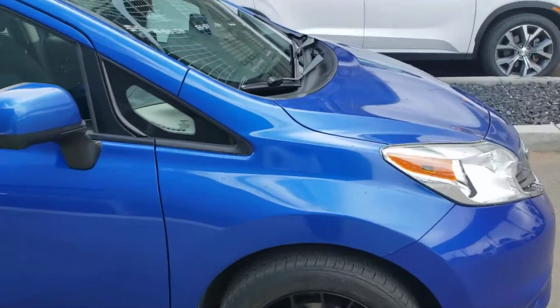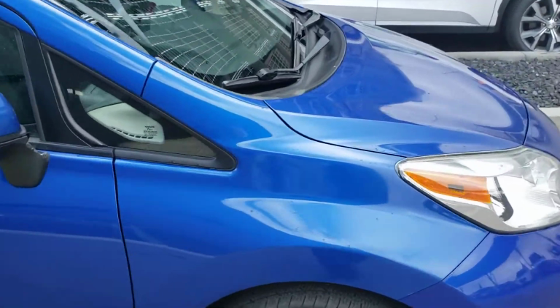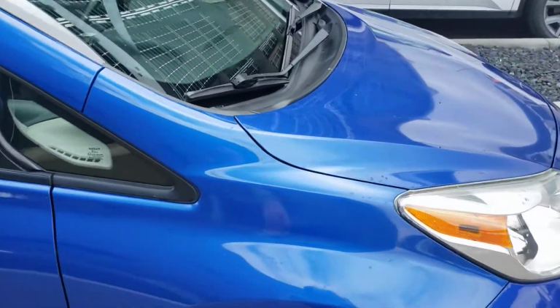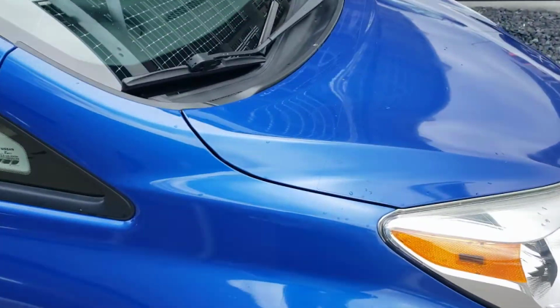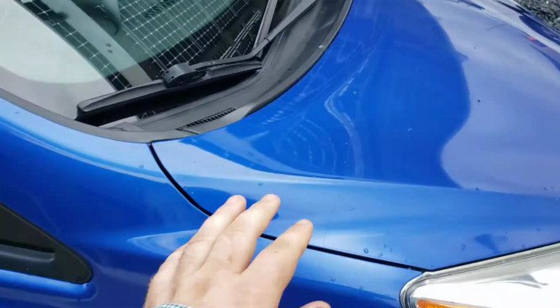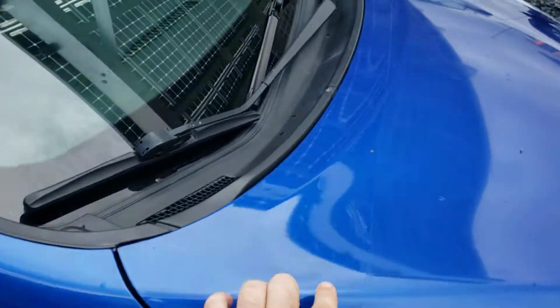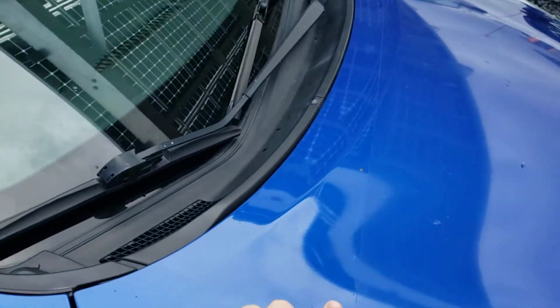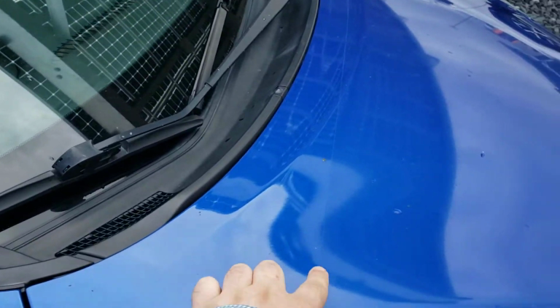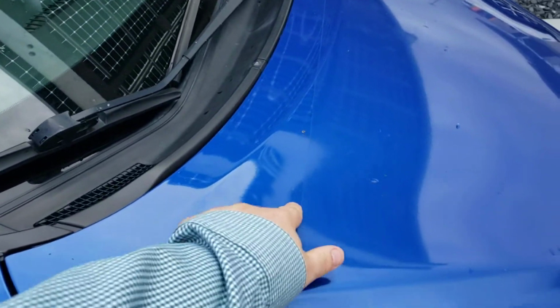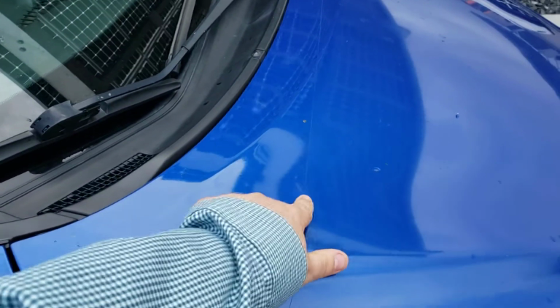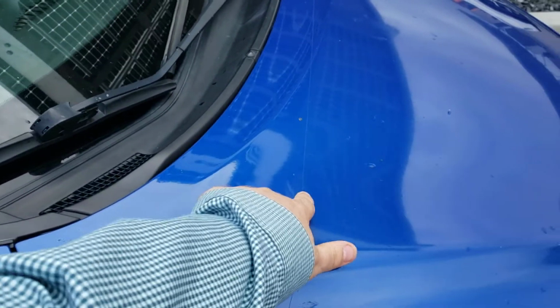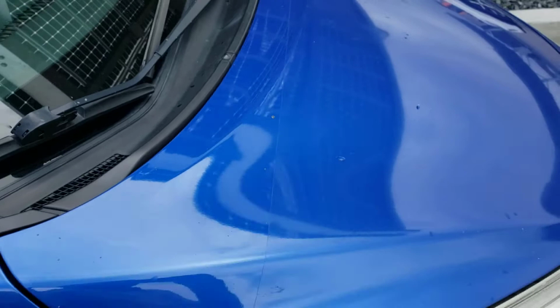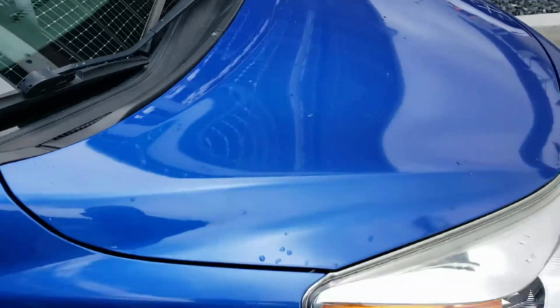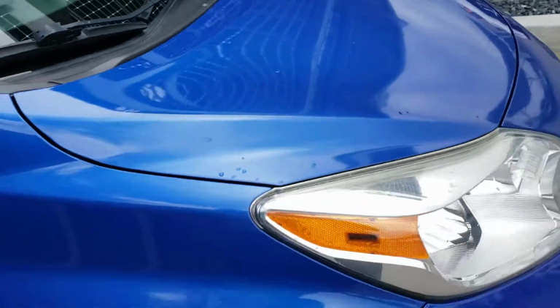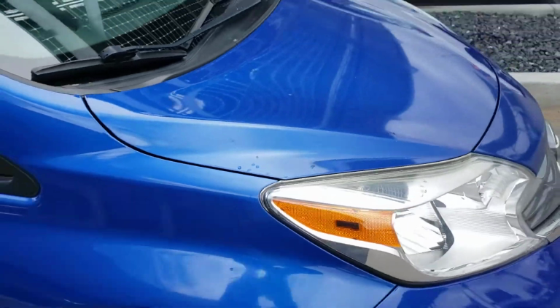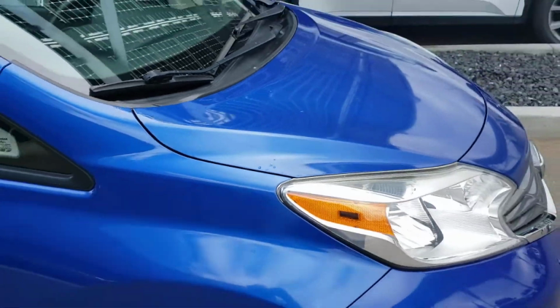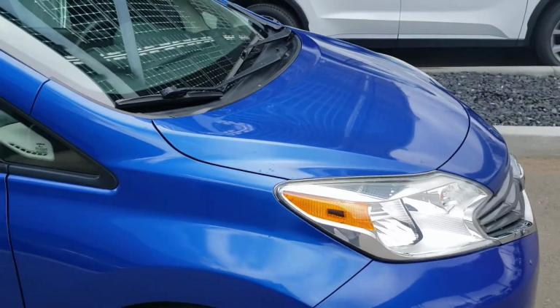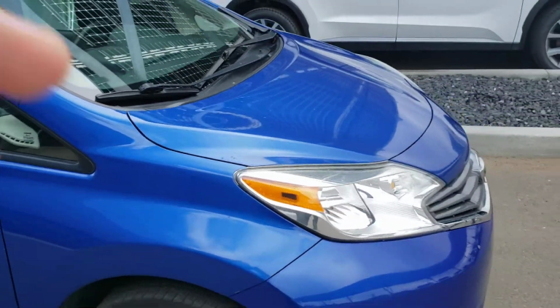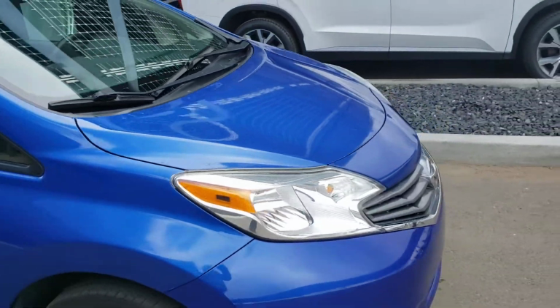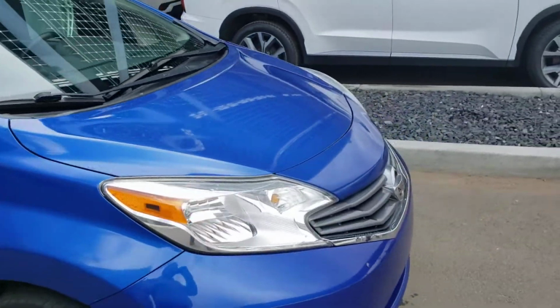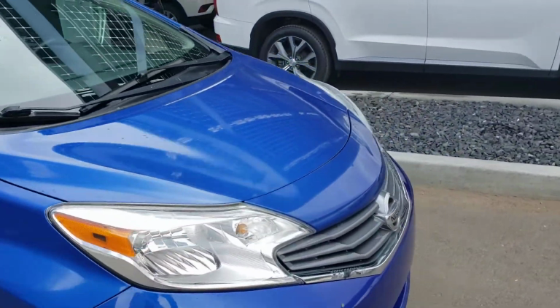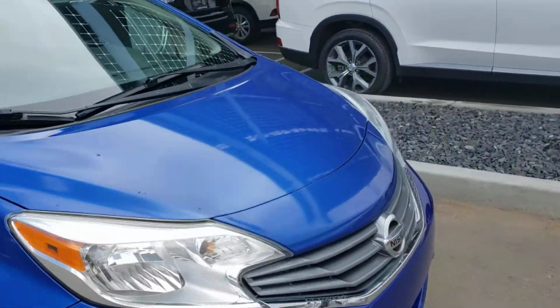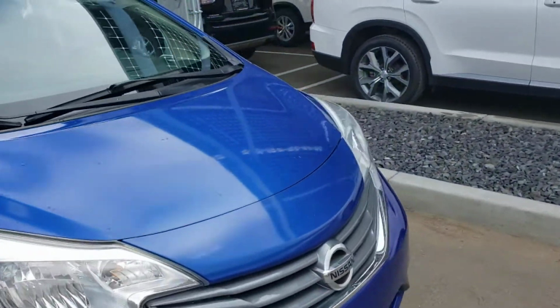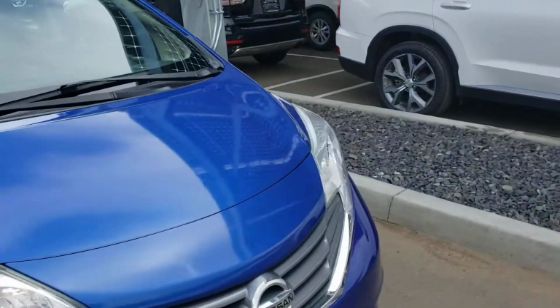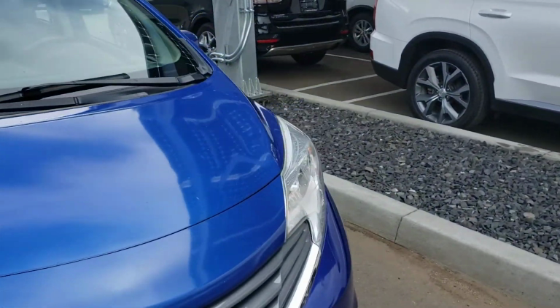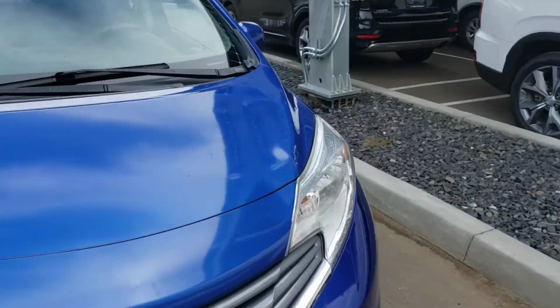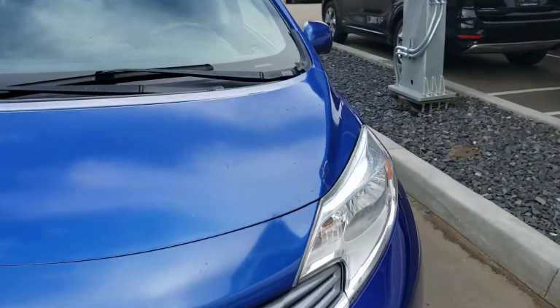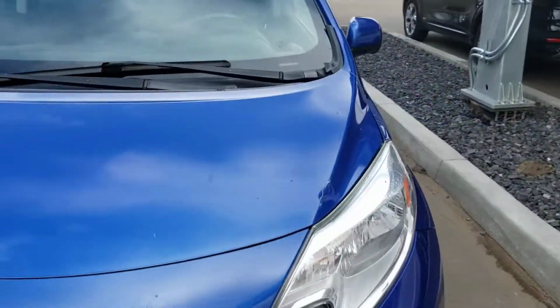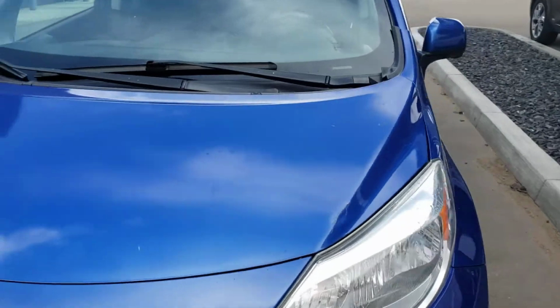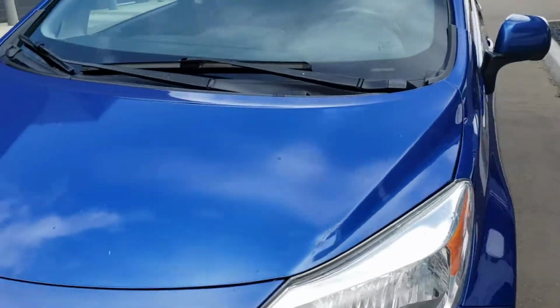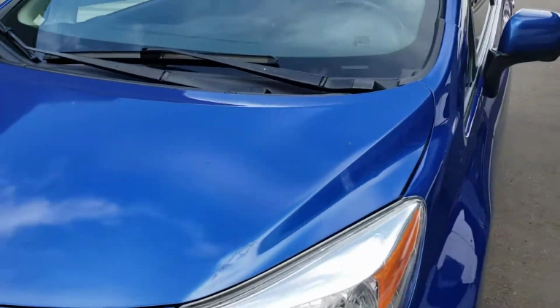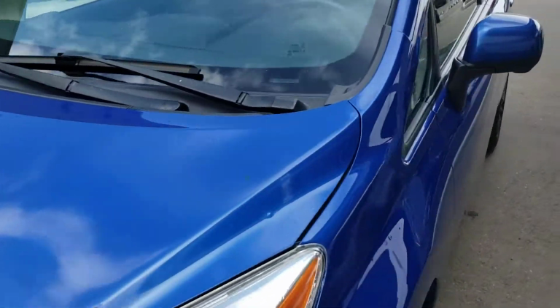If we look at the hood right here you're going to see this line. What that line means is that it has a paint protection film on it. With that film it helps protect against rock chipping.